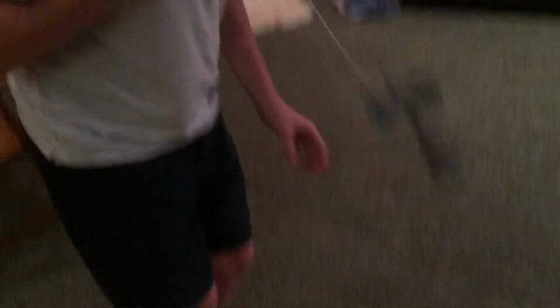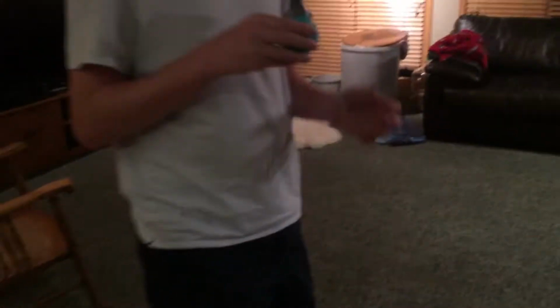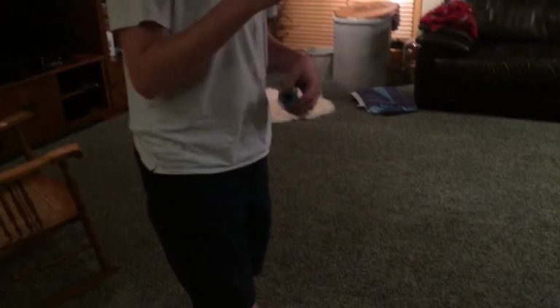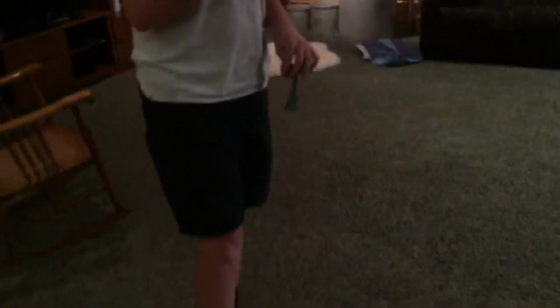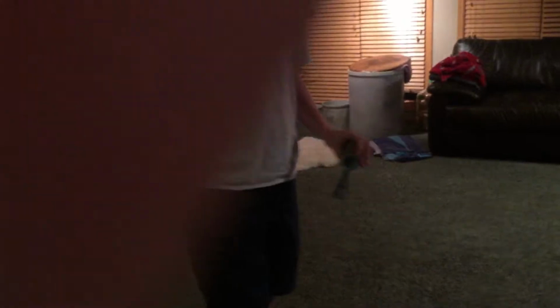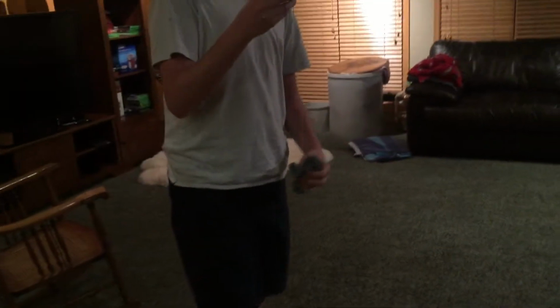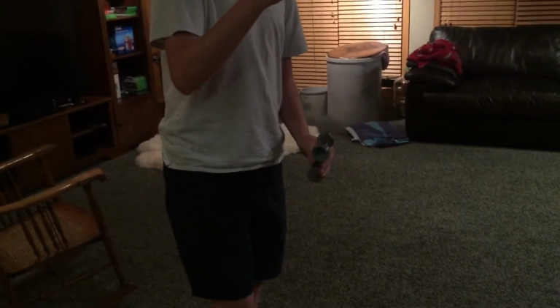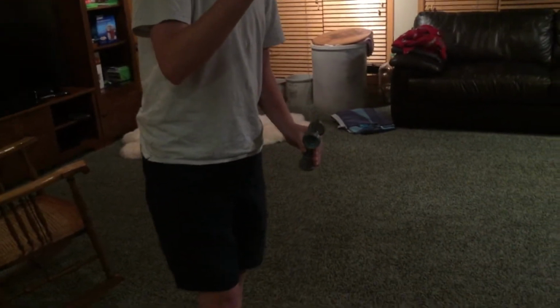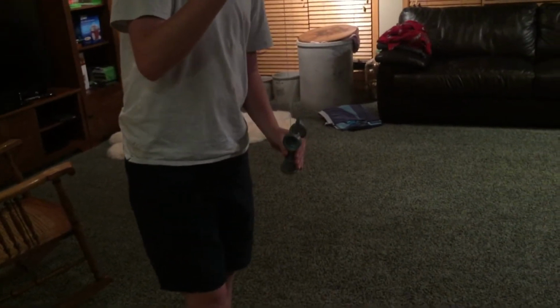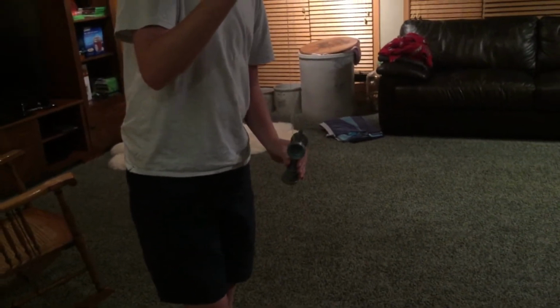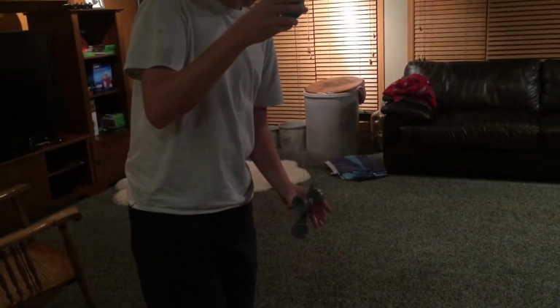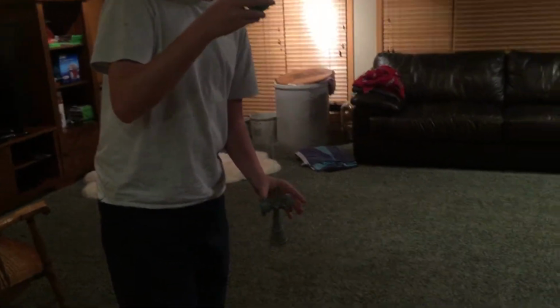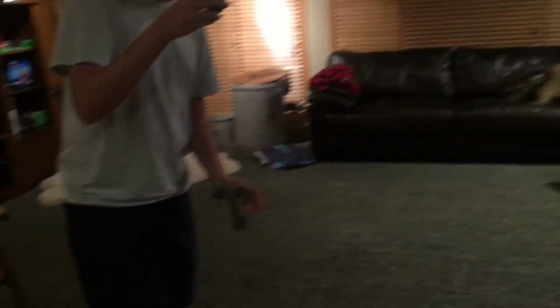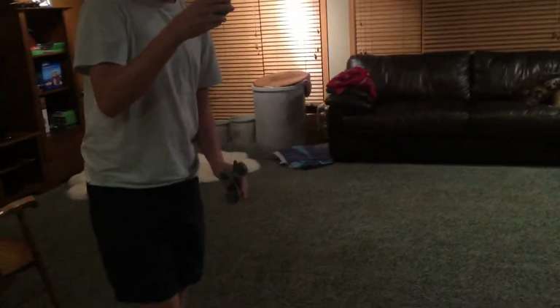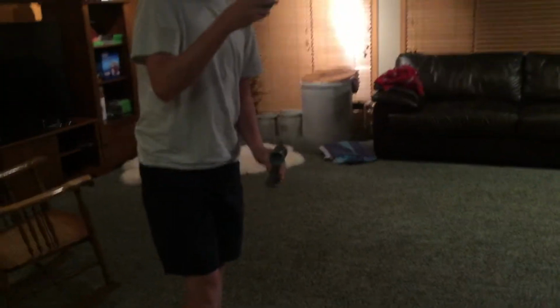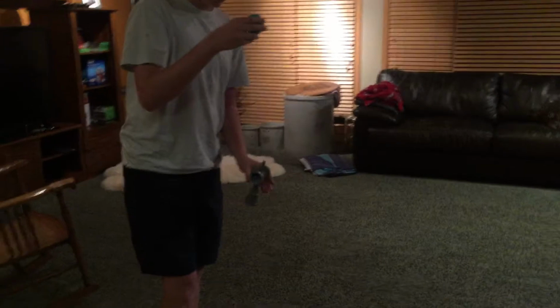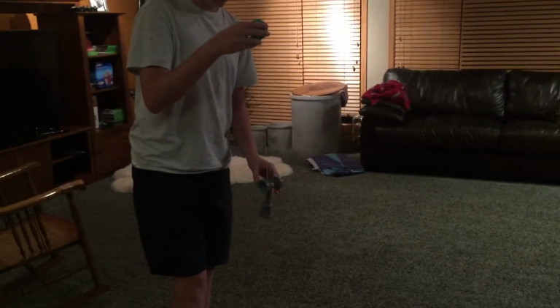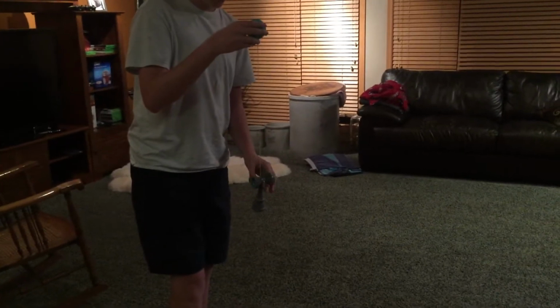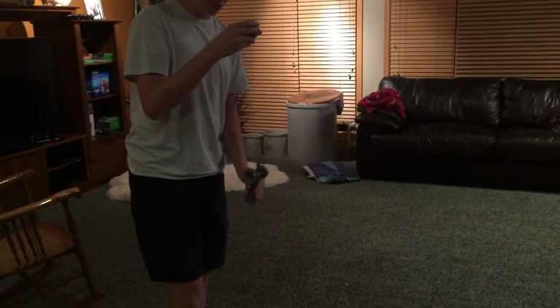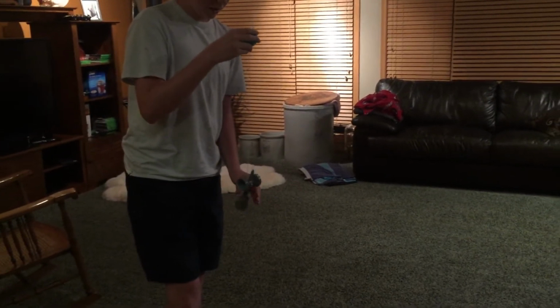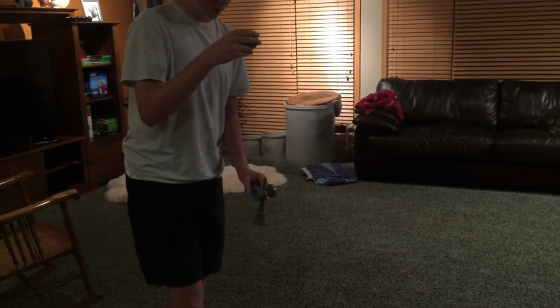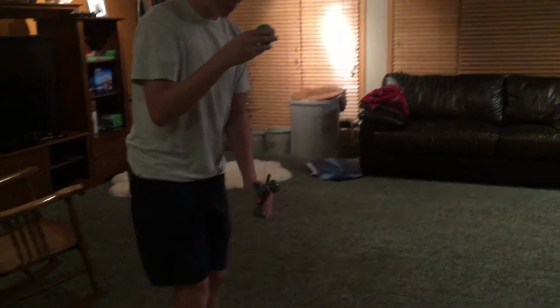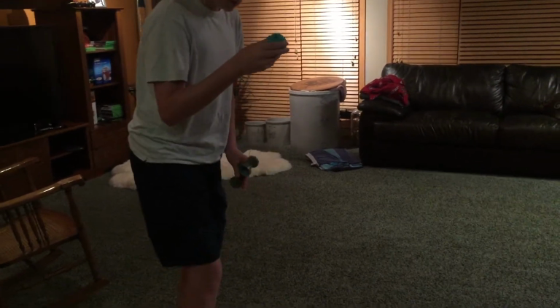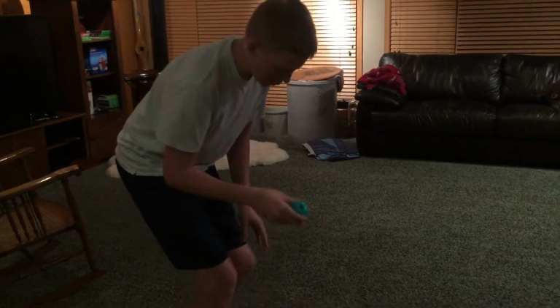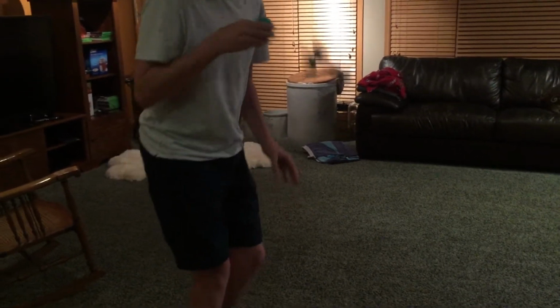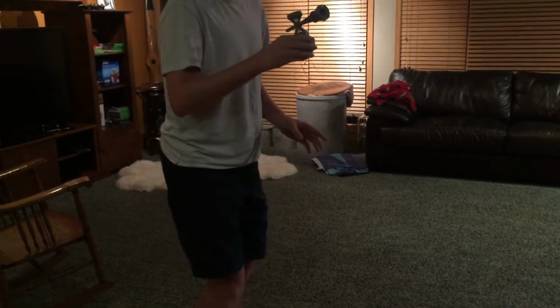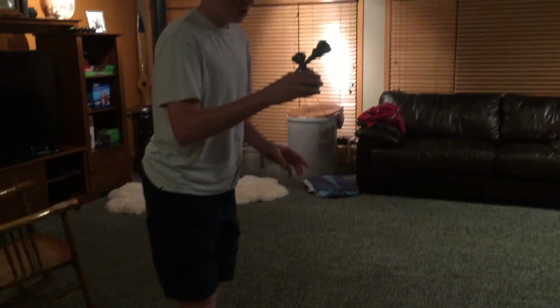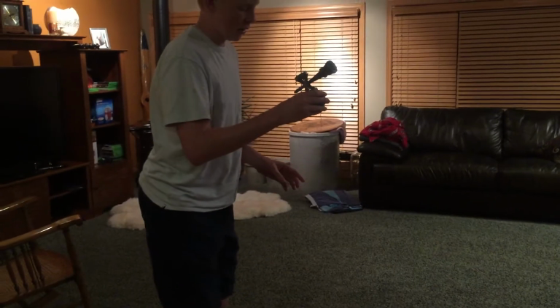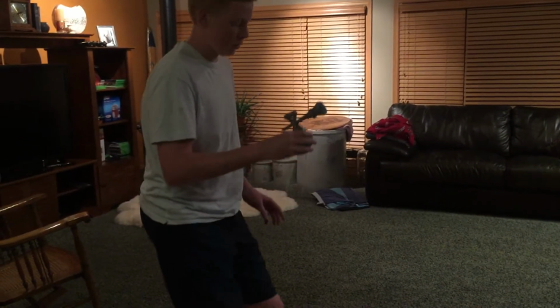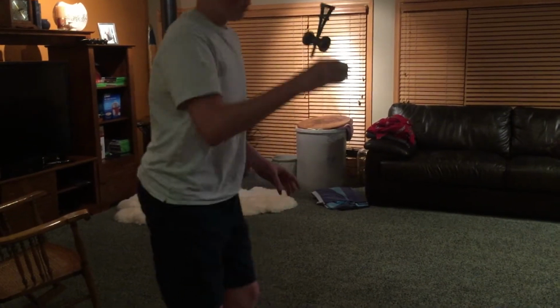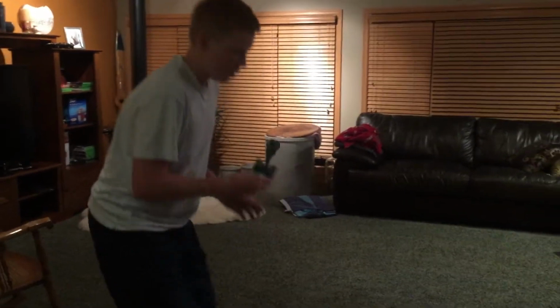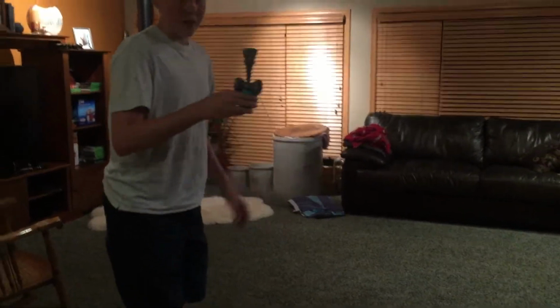And sometimes it'll twist on its own. And if not, move your hand — push it a little out like that. That's another thing you could practice, just pushing it out a tiny bit, so when you spin it, it goes to the perfect position and you get that lunar finish.